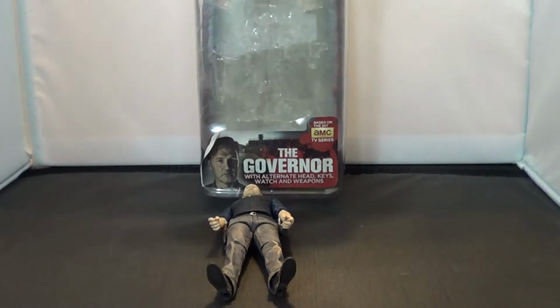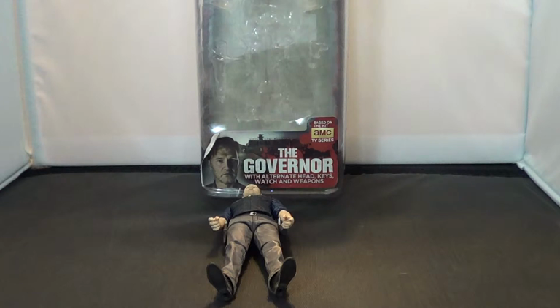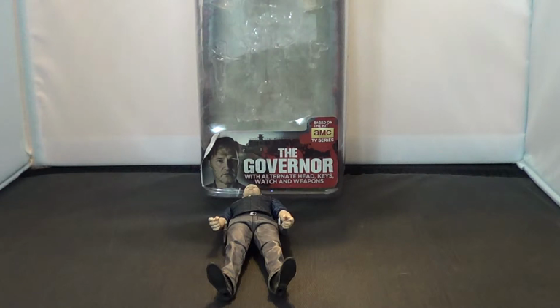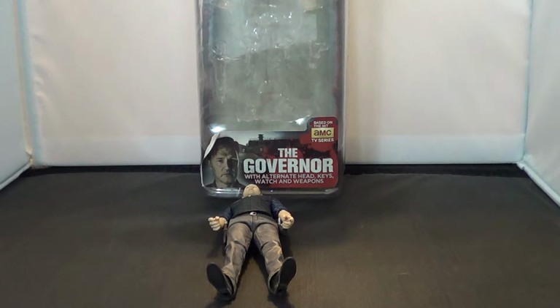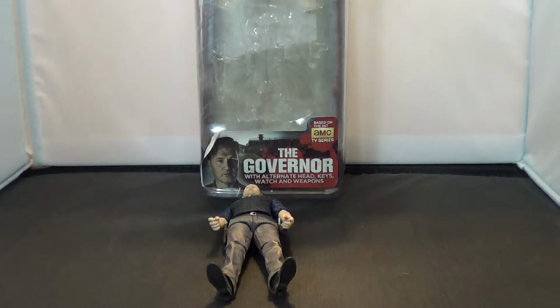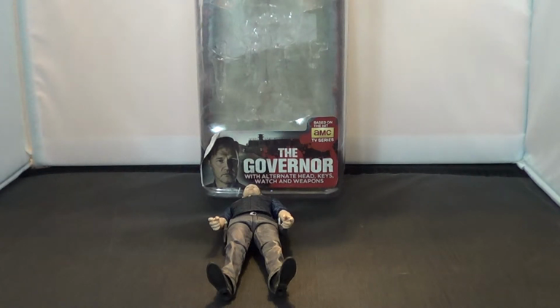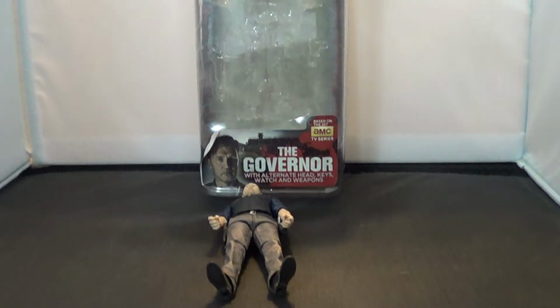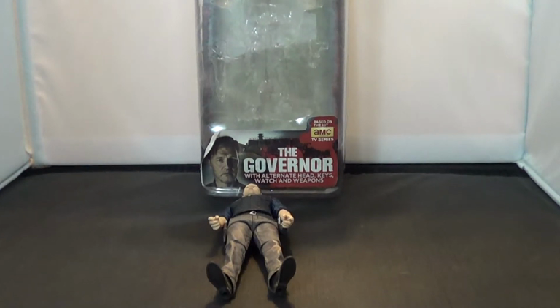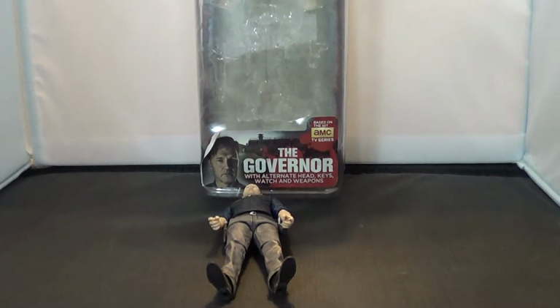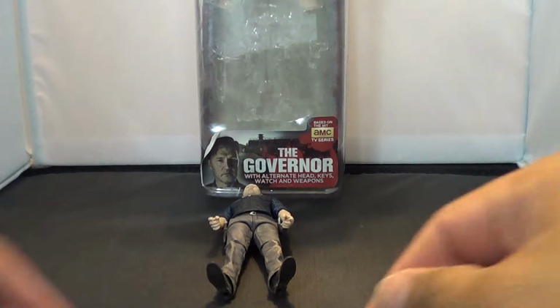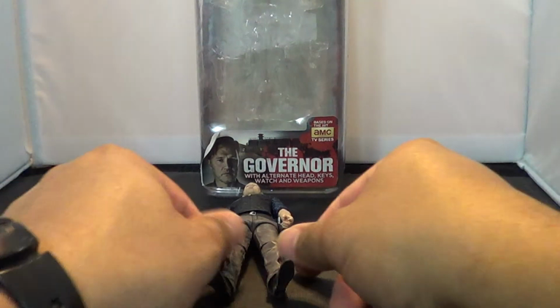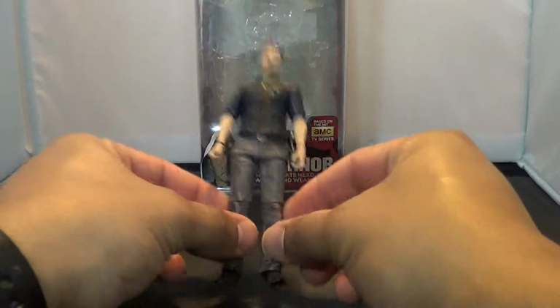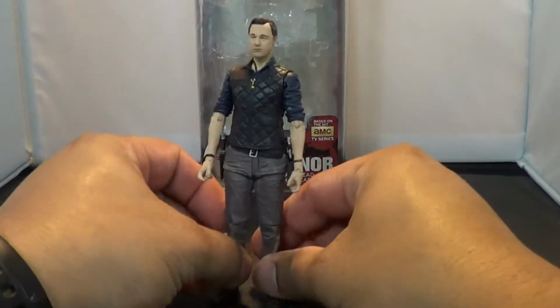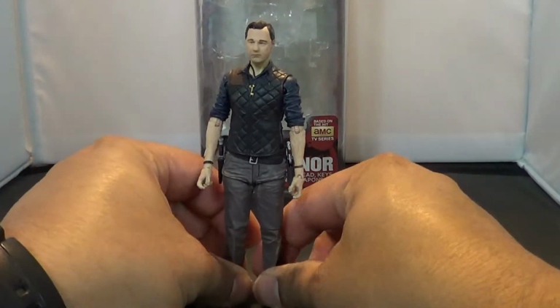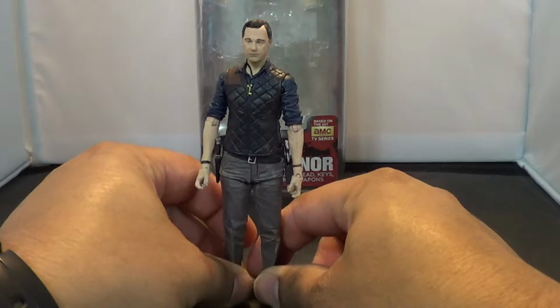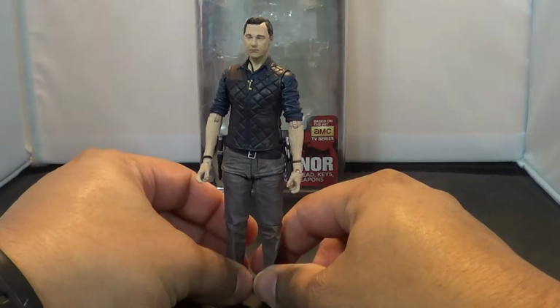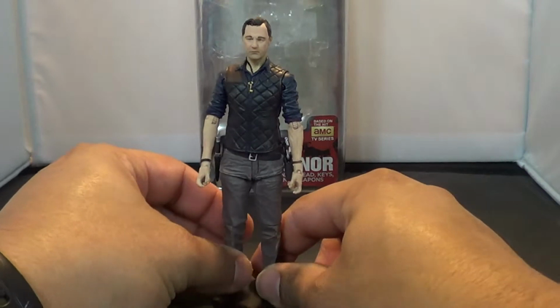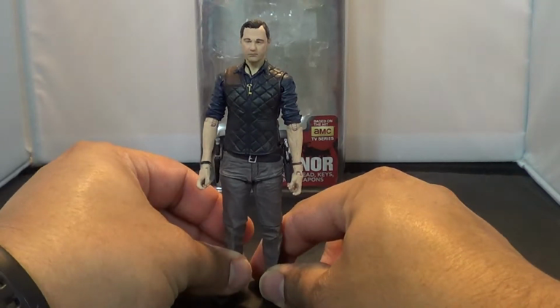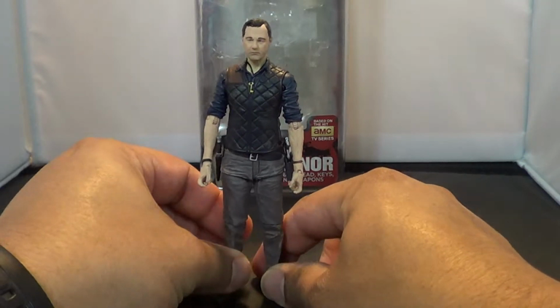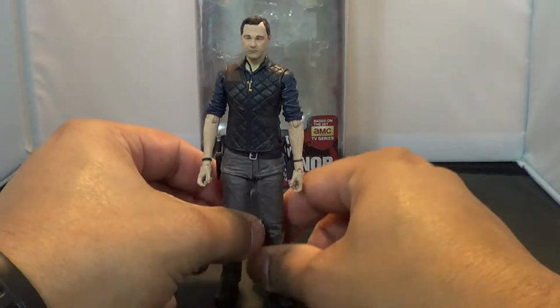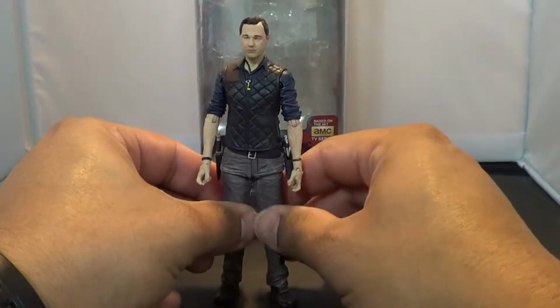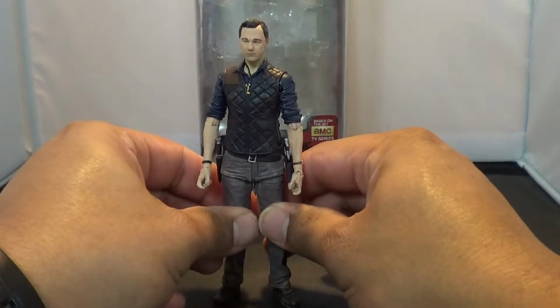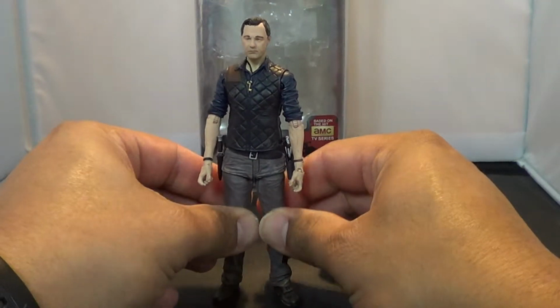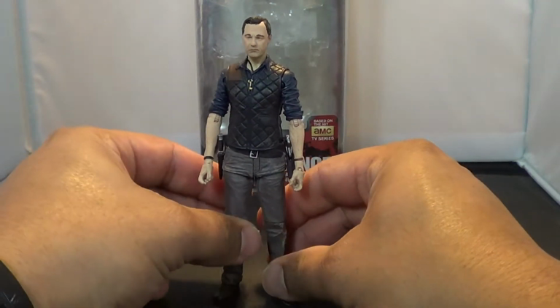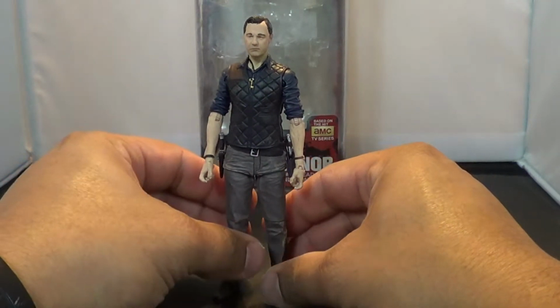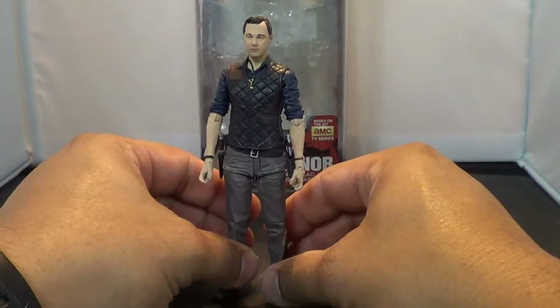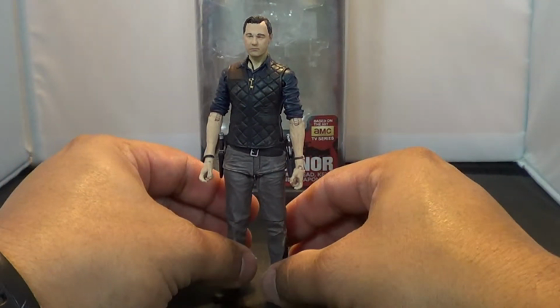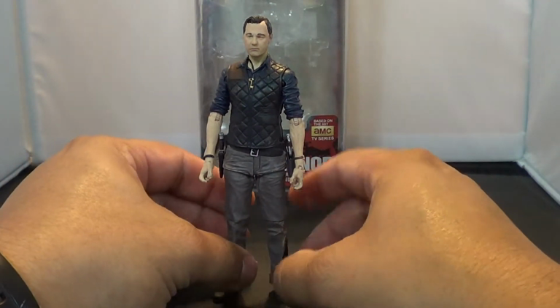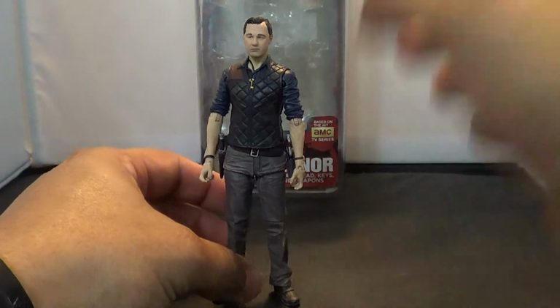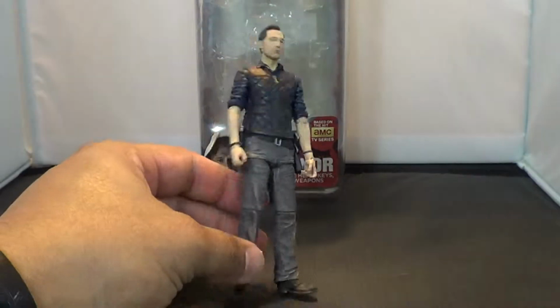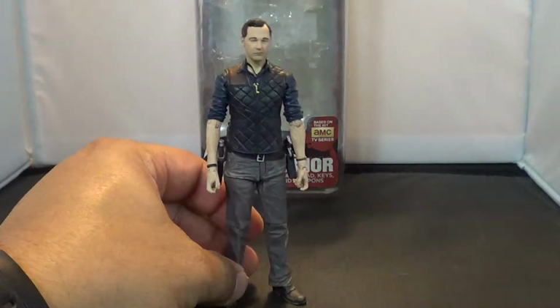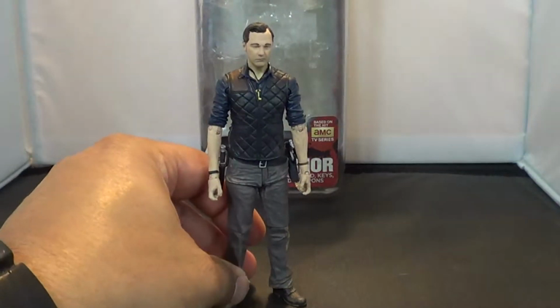I knocked him down with just this accessory. Anyway, we're looking at more of these Walking Dead Series 4 figures from McFarlane Toys, and this is the Governor from that hit series.